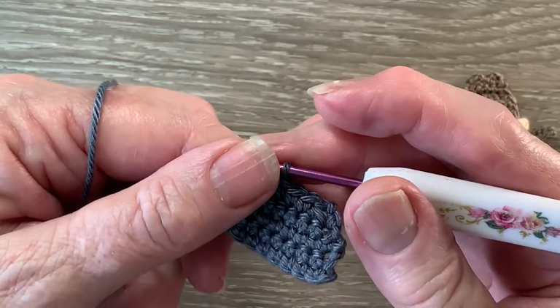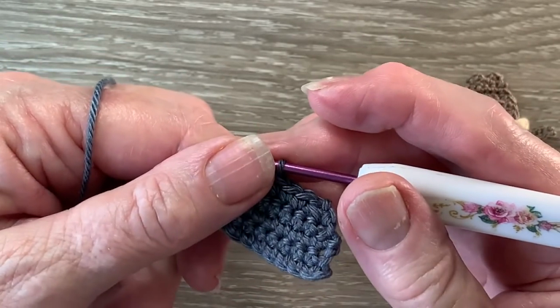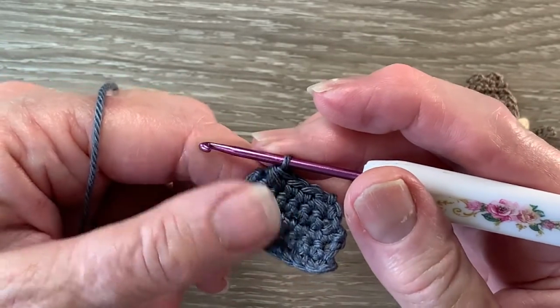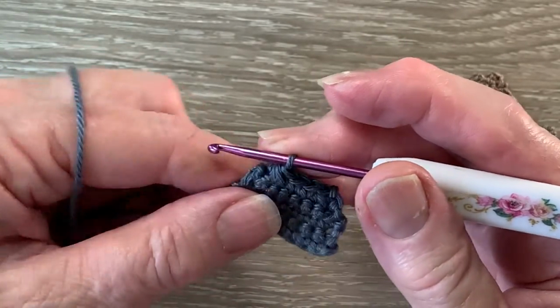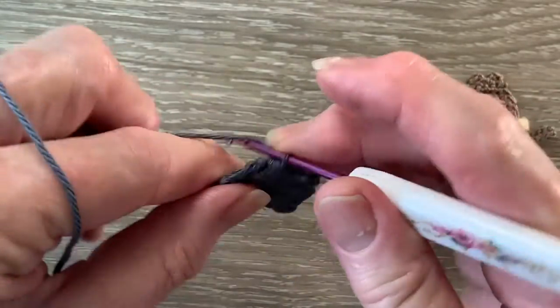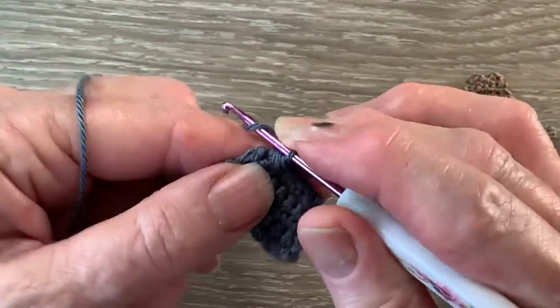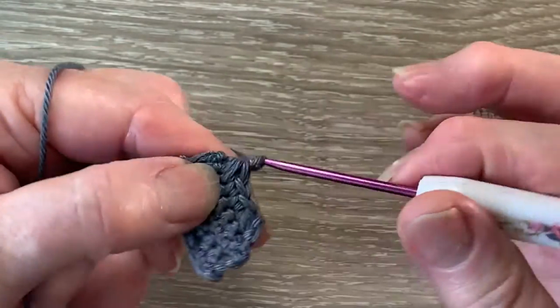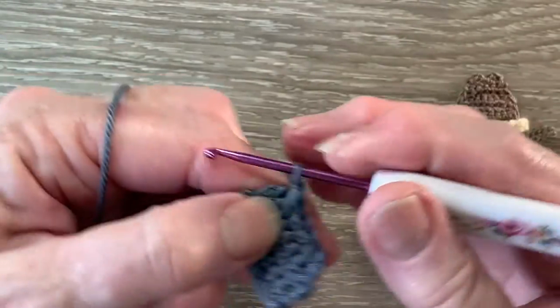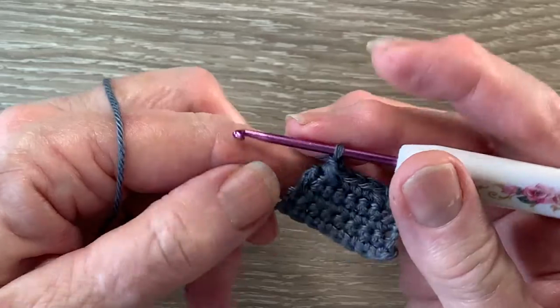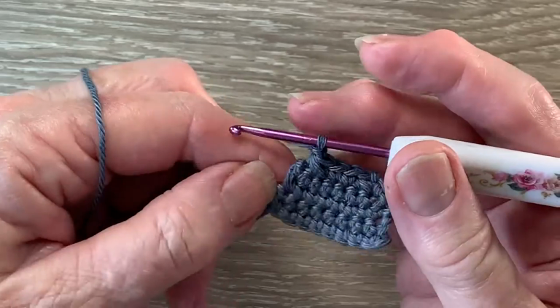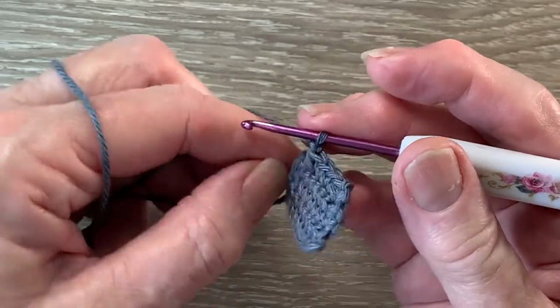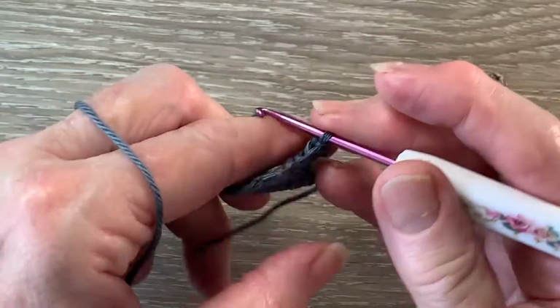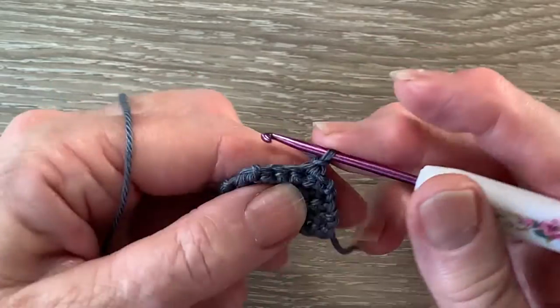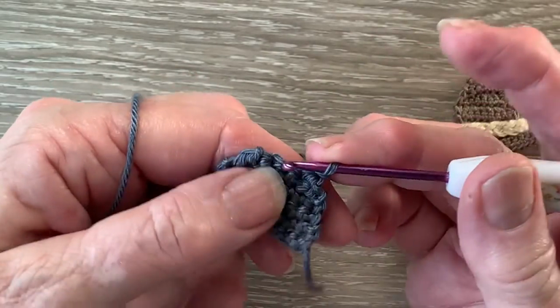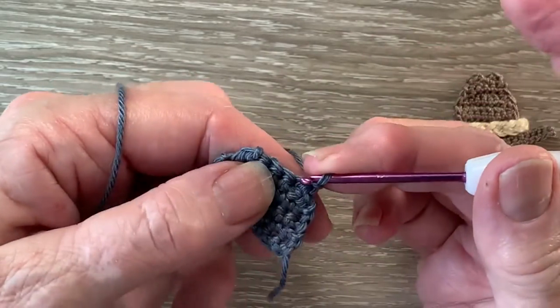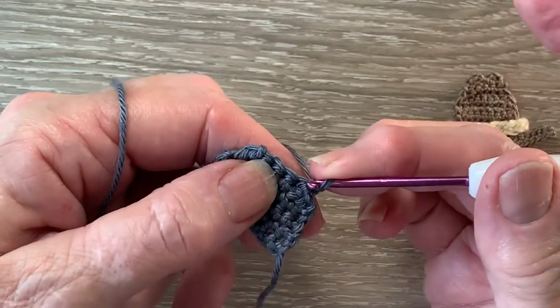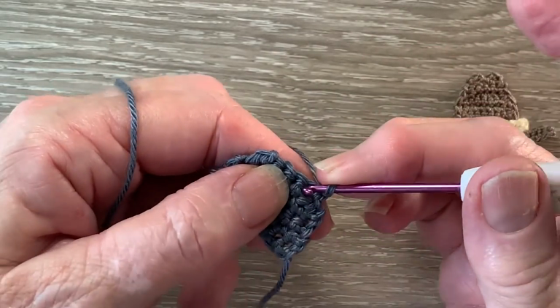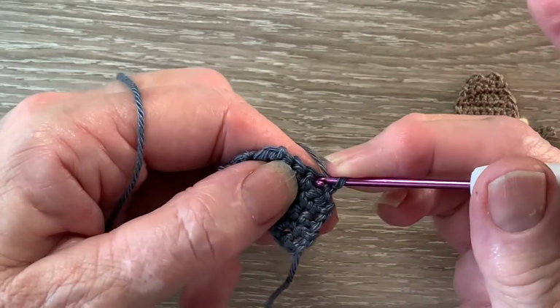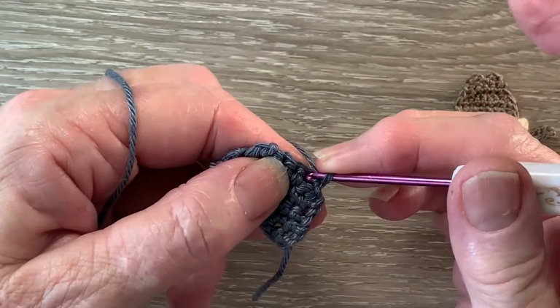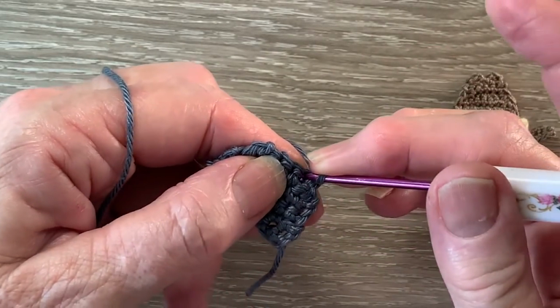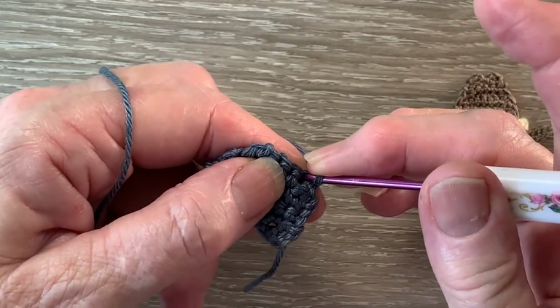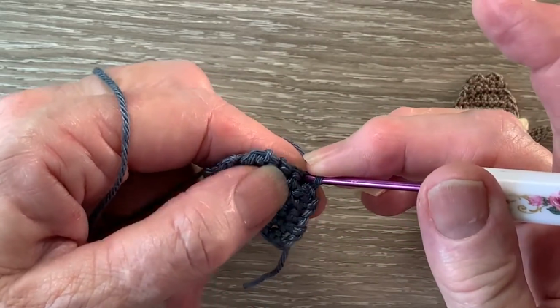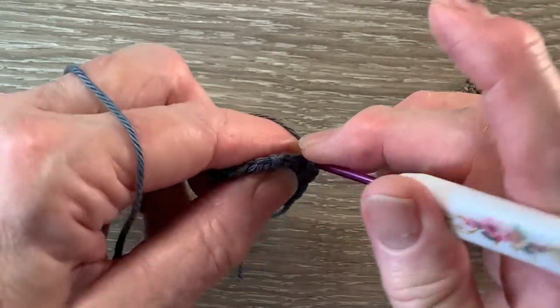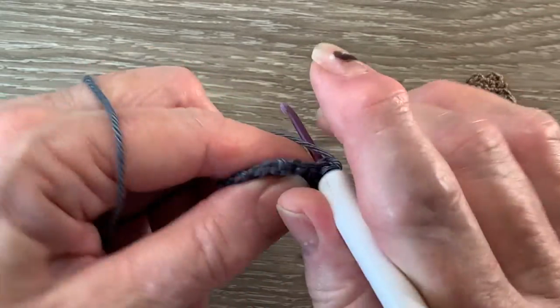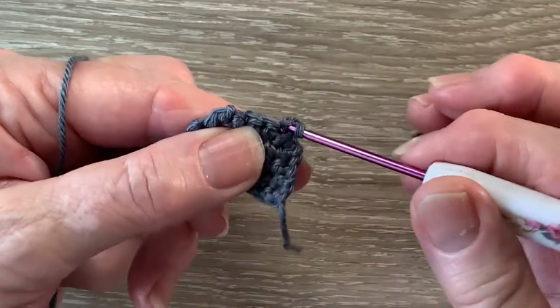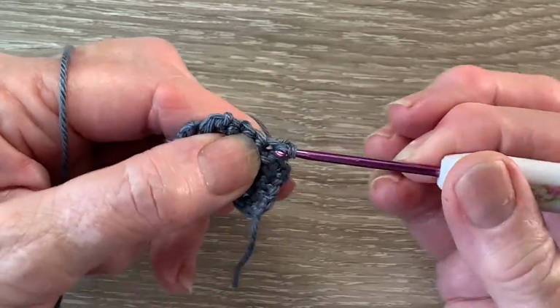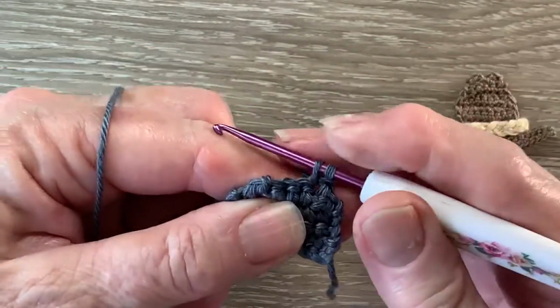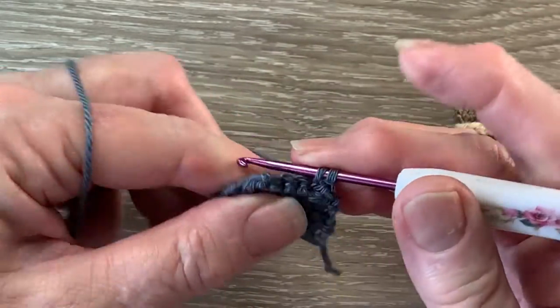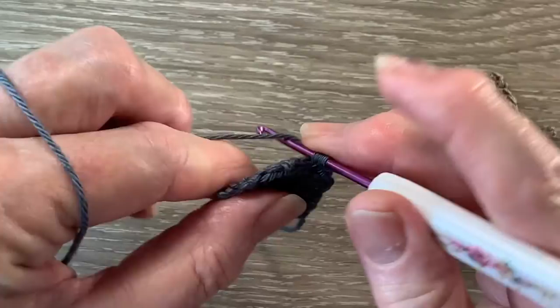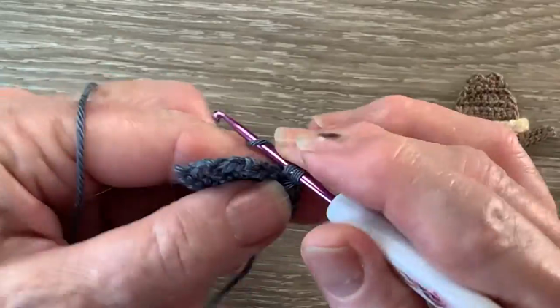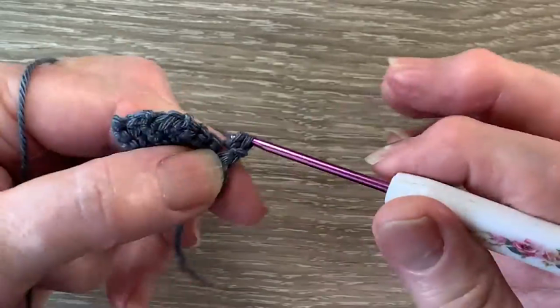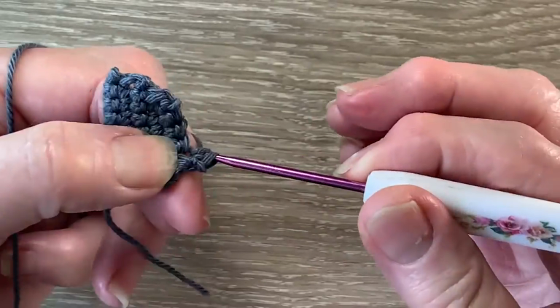For row 6 we start with 1 chain and turn, and work 1 single crochet in each of the 4 stitches.